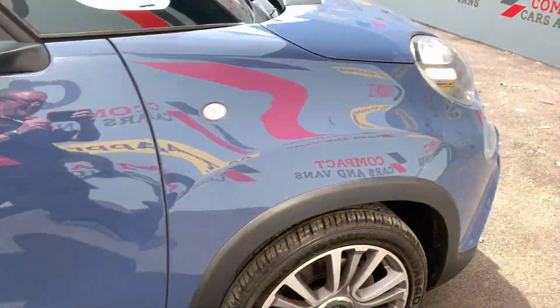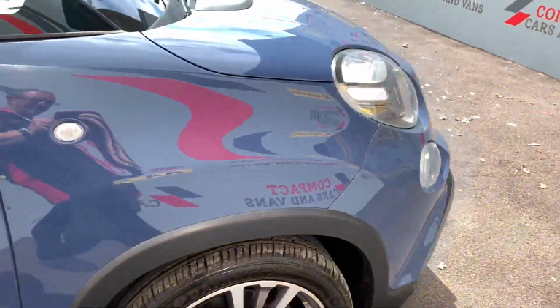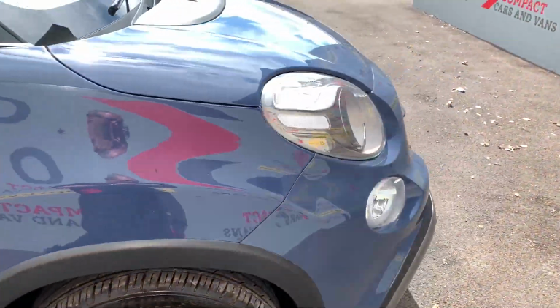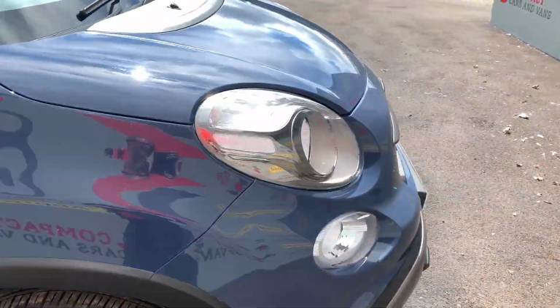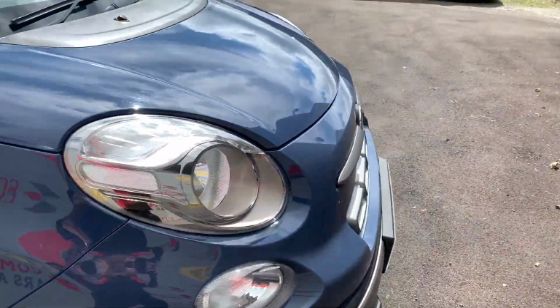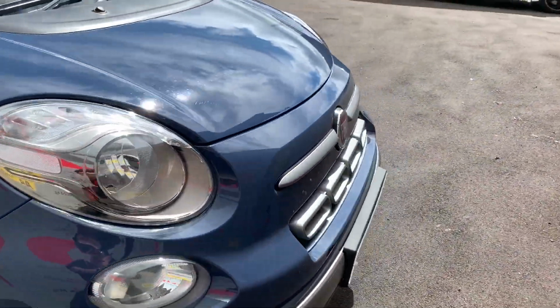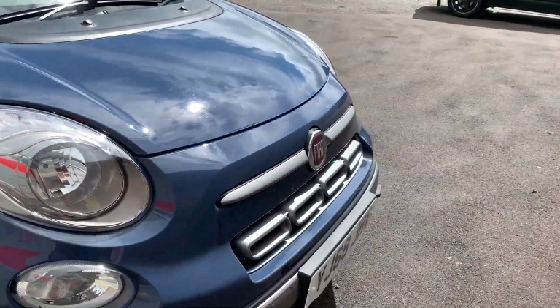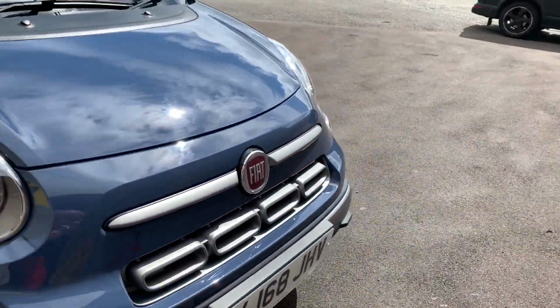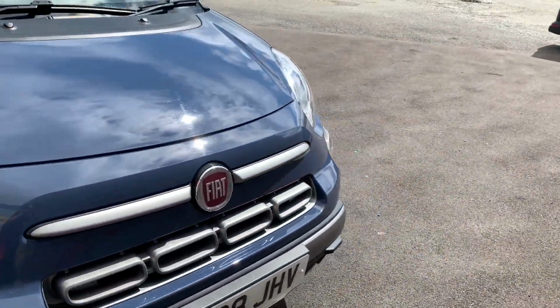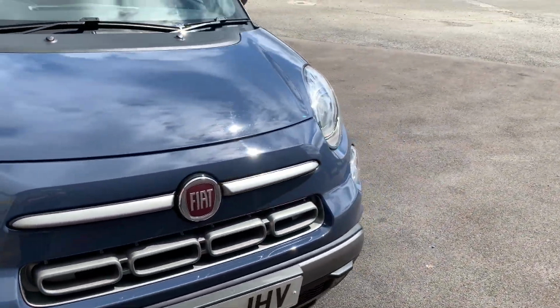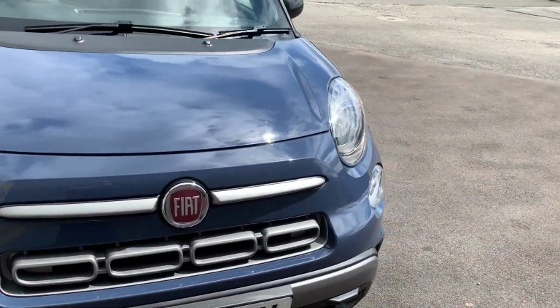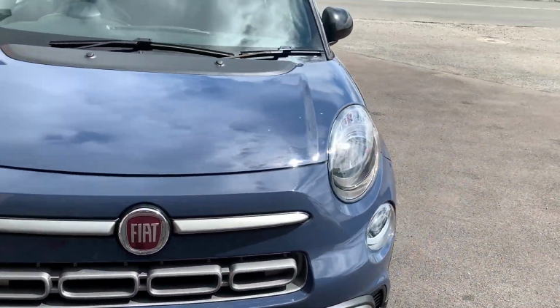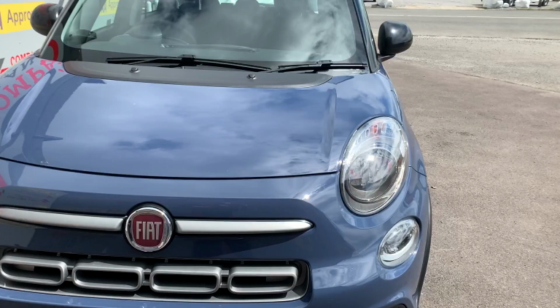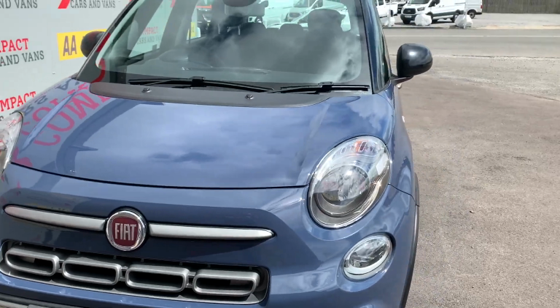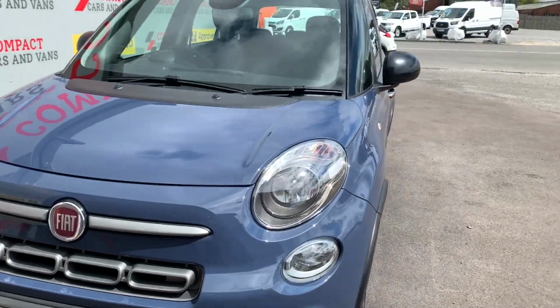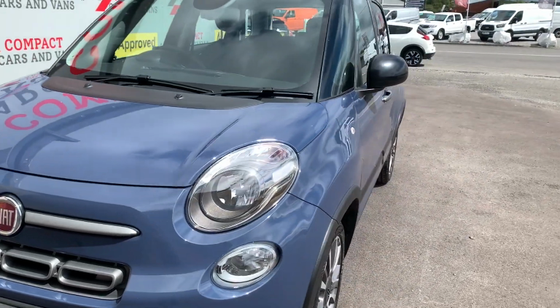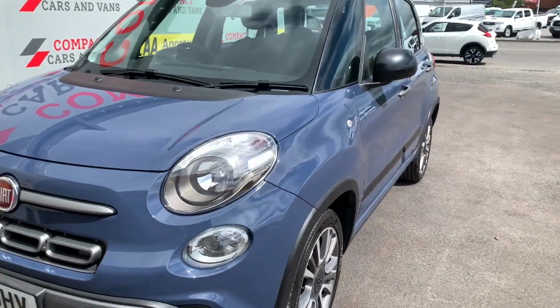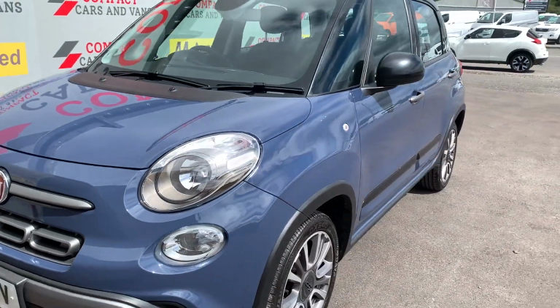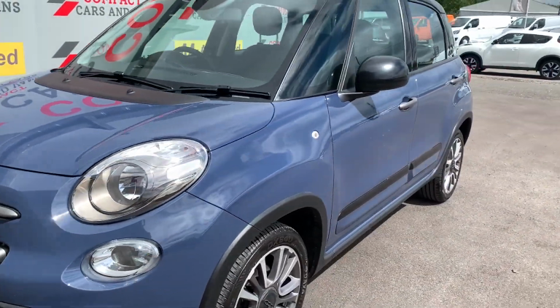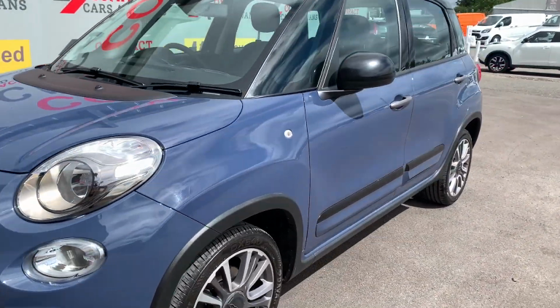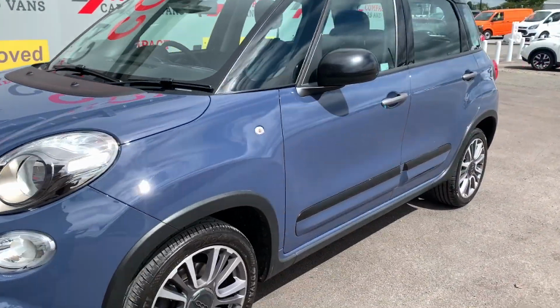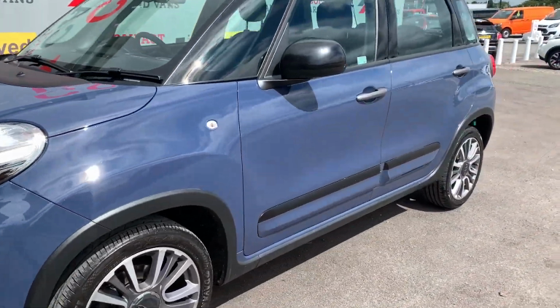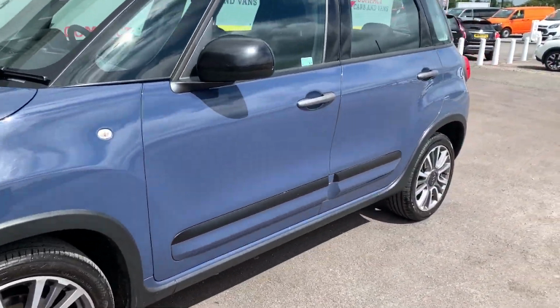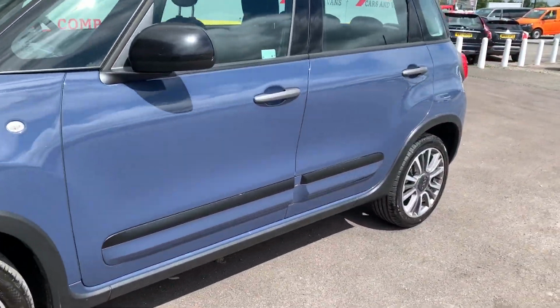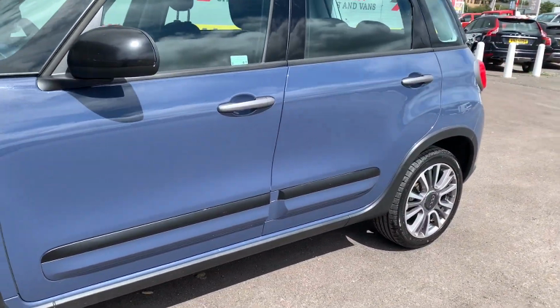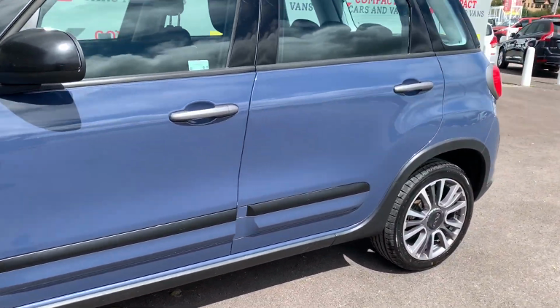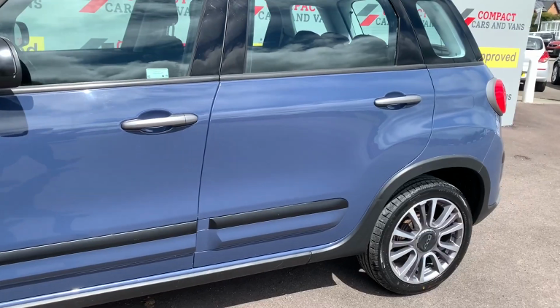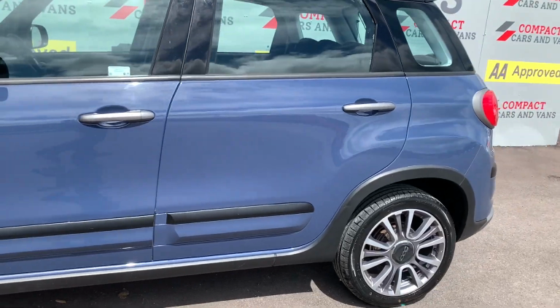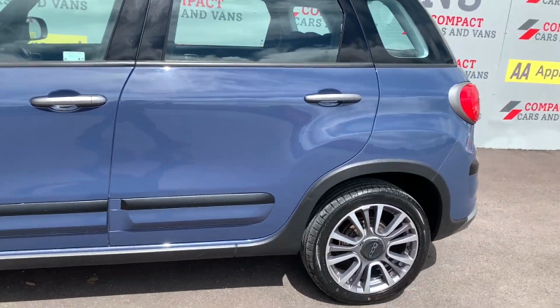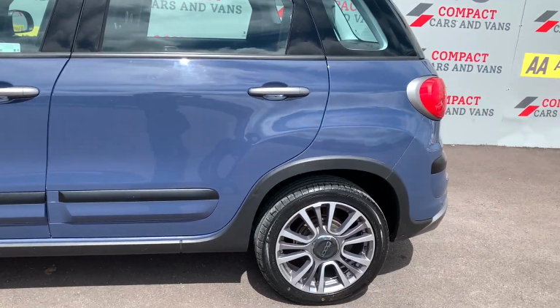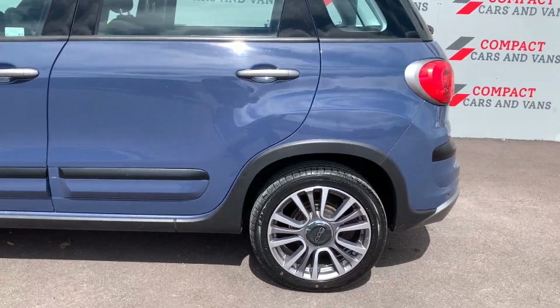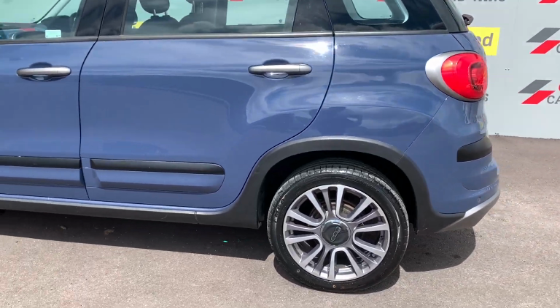If you feel this or any of the vehicles we have for sale suit your needs, please call in or call us on 01656 767606 and our friendly sales staff will be more than happy to help you. Thank you for watching and goodbye.